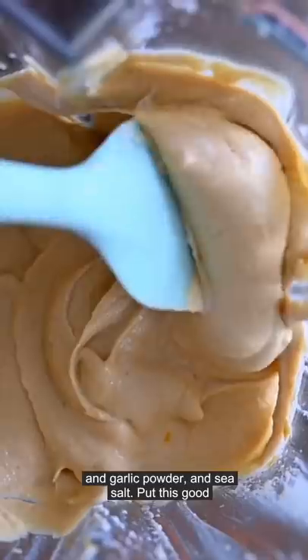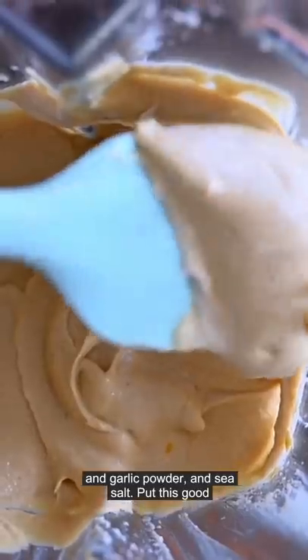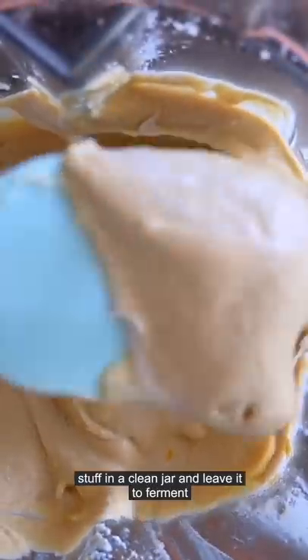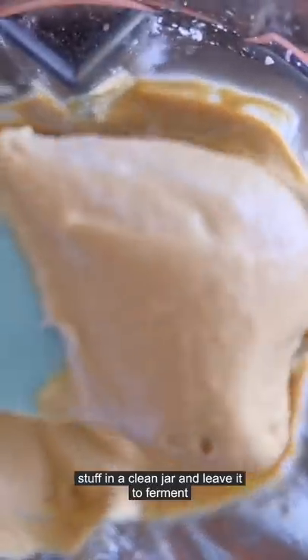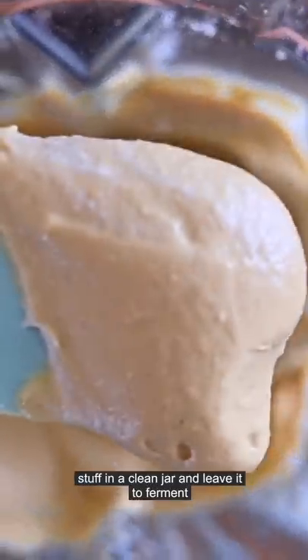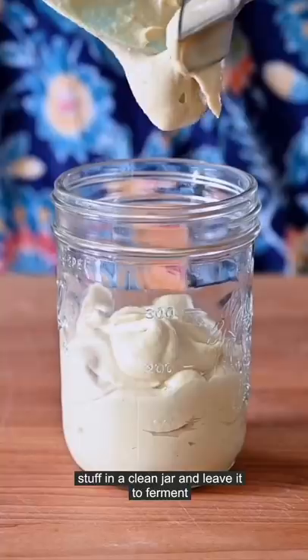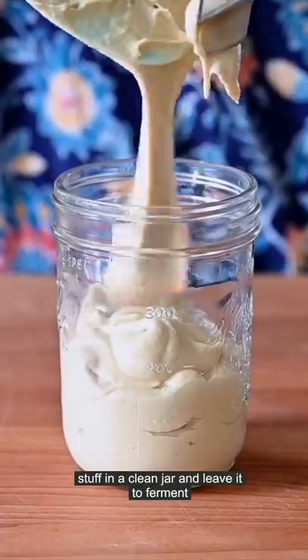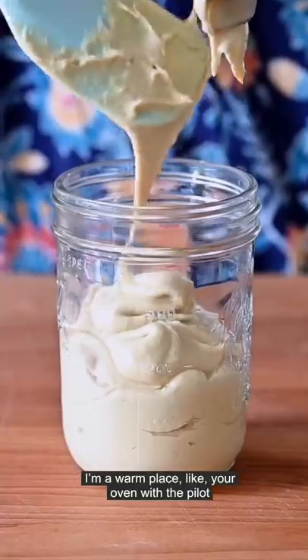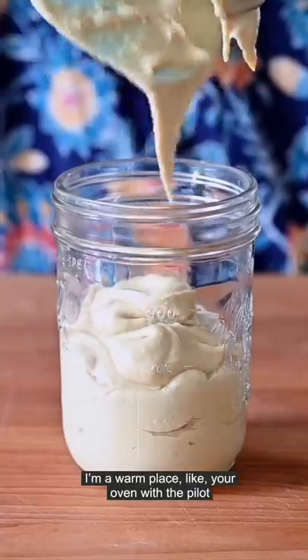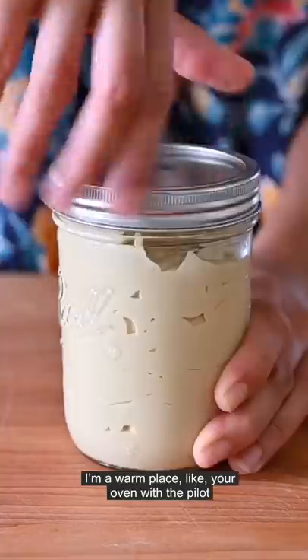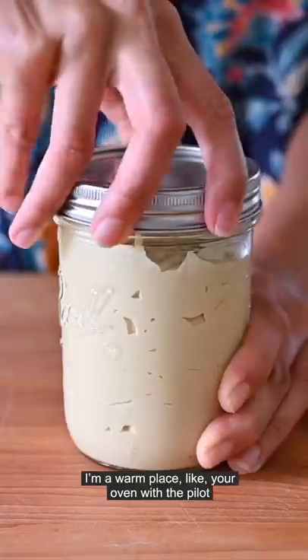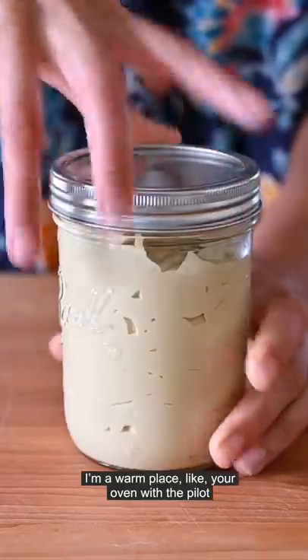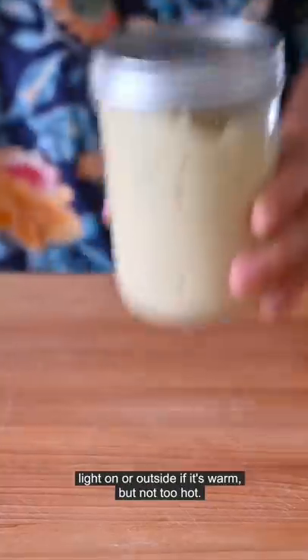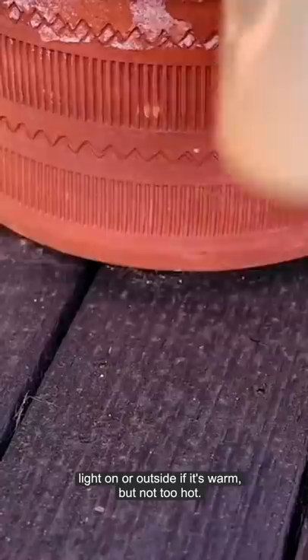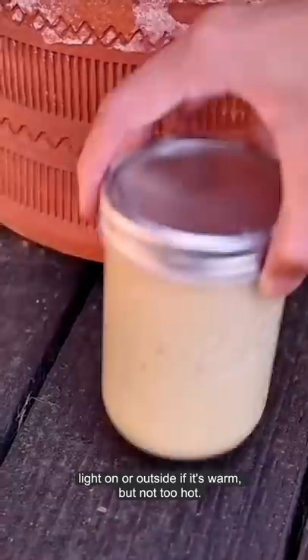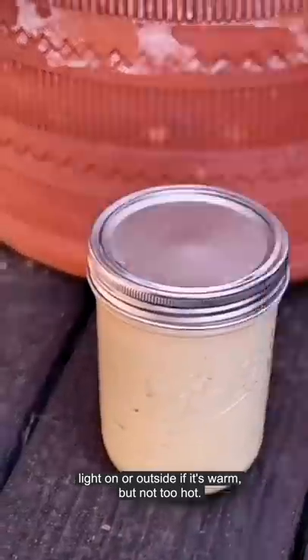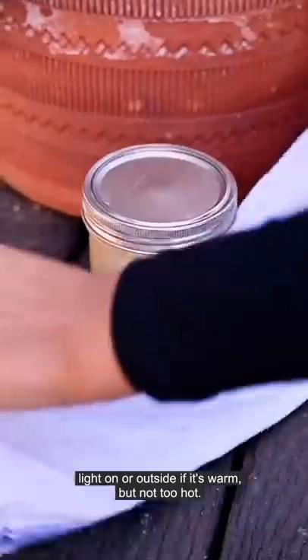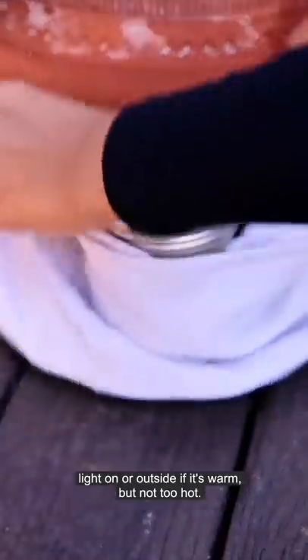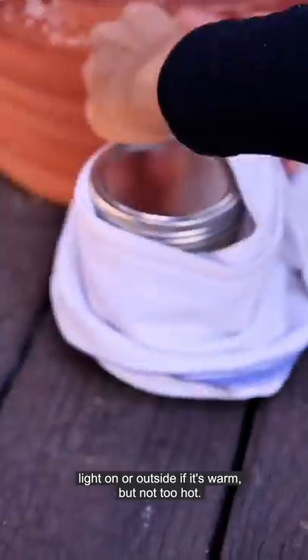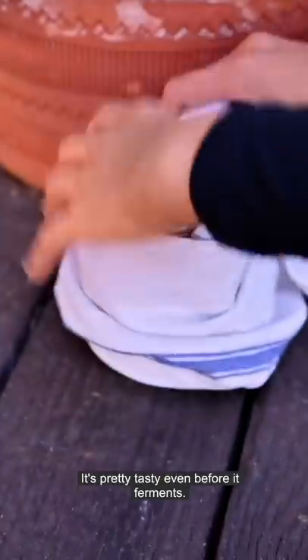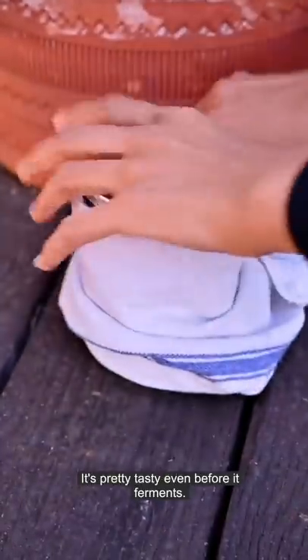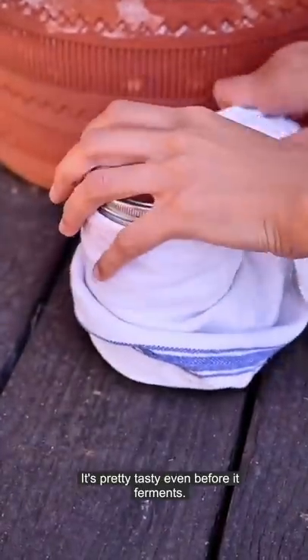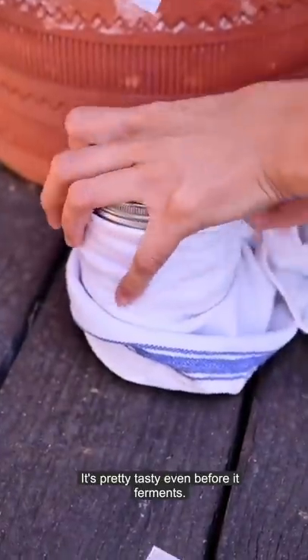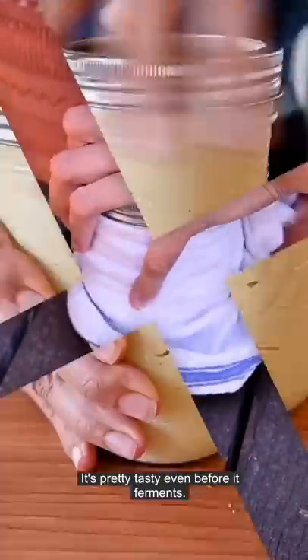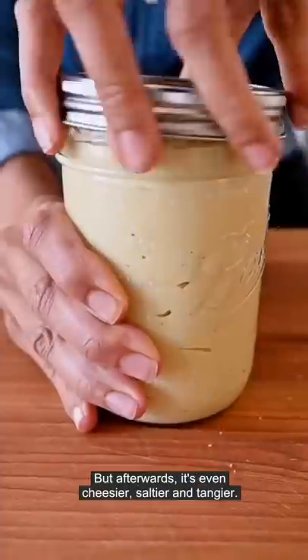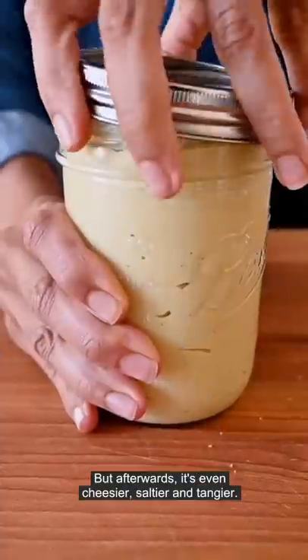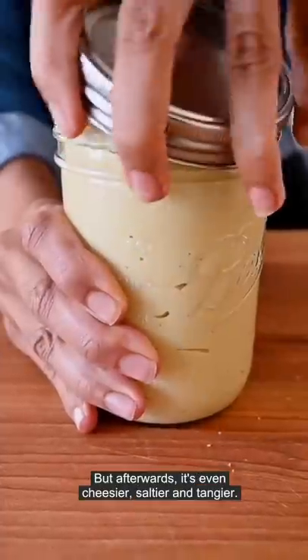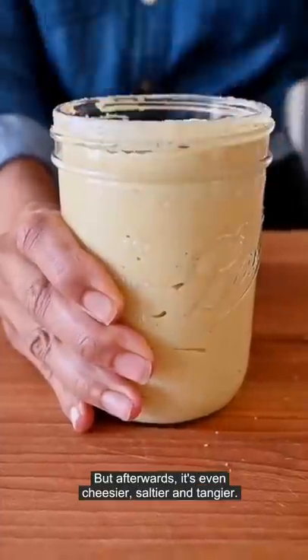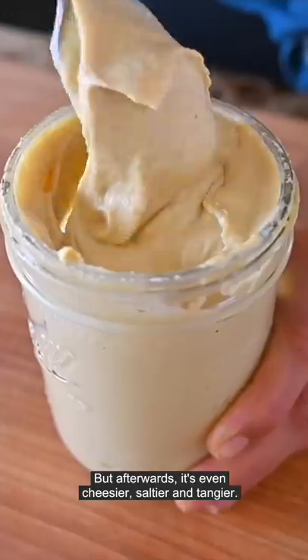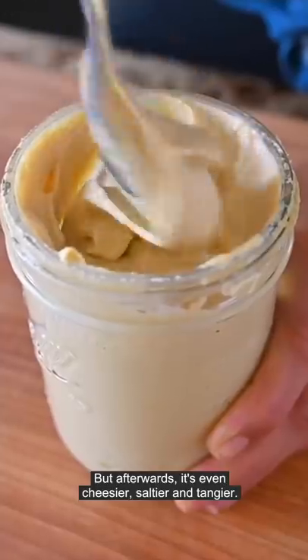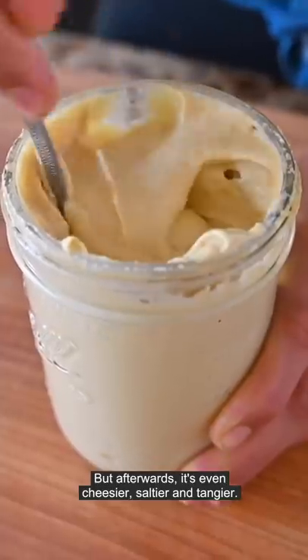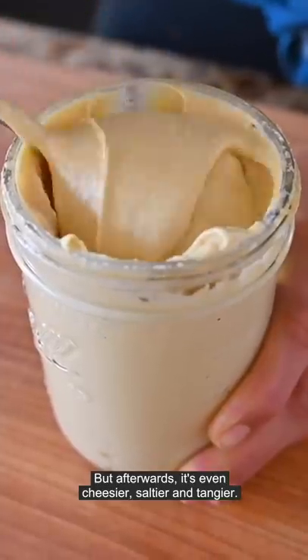Put this good stuff in a clean jar and leave it to ferment in a warm place like your oven with the pilot light on, or outside if it's warm but not too hot. It's pretty tasty even before it ferments, but afterwards it's even cheesier, saltier, and tangier.